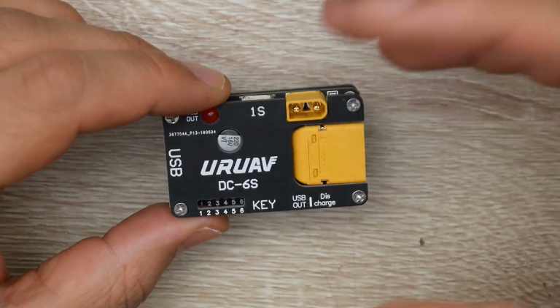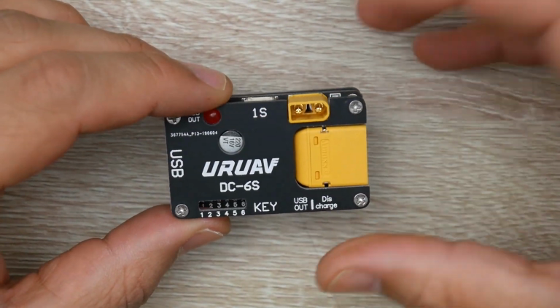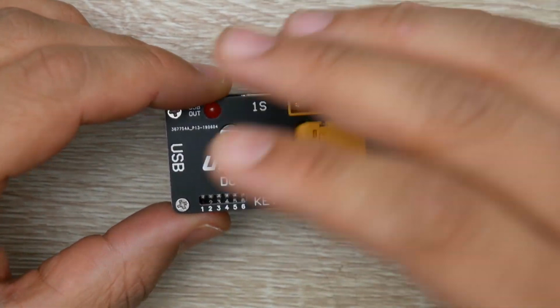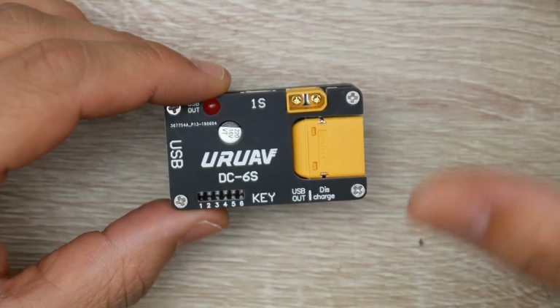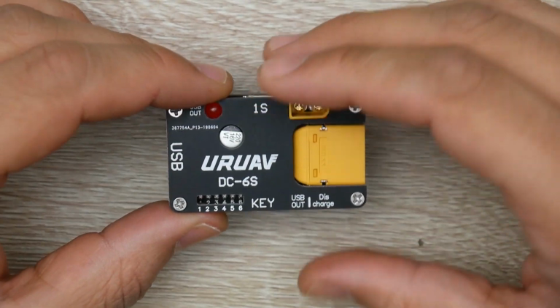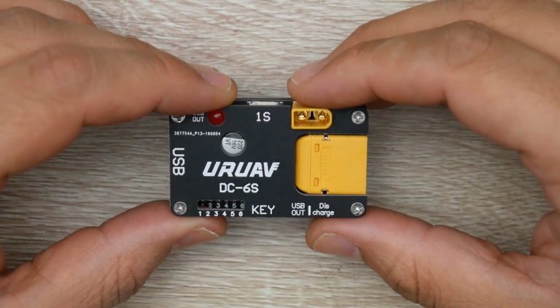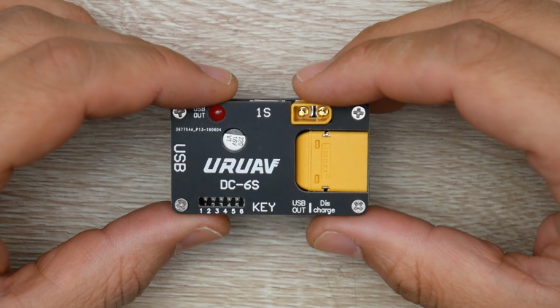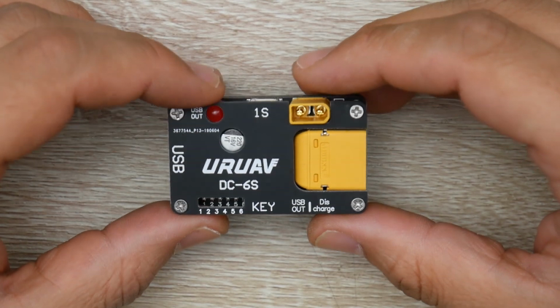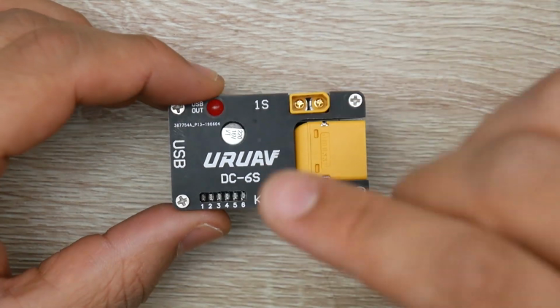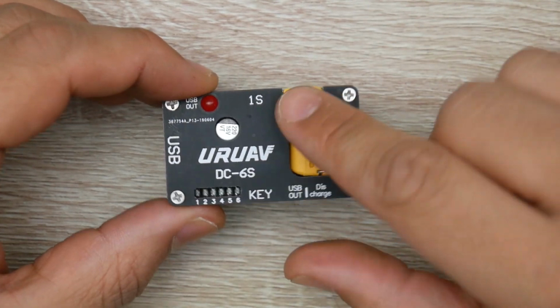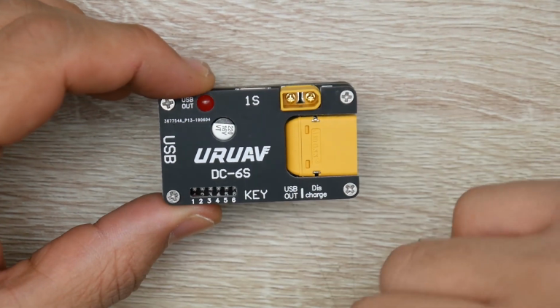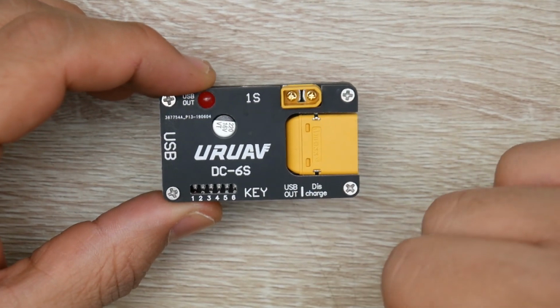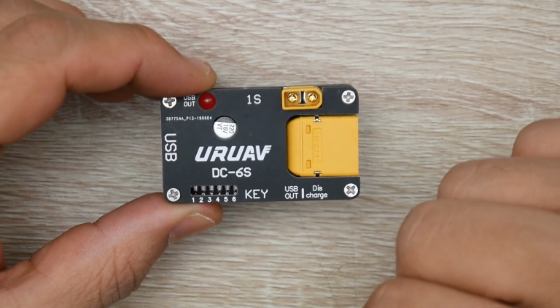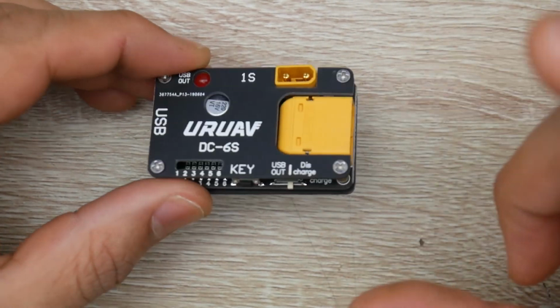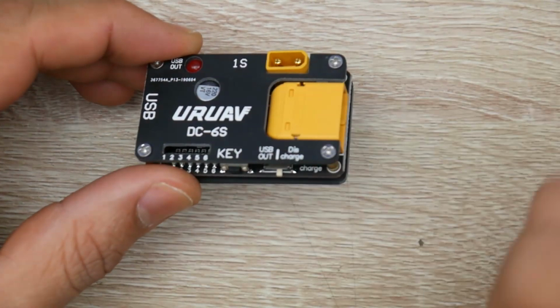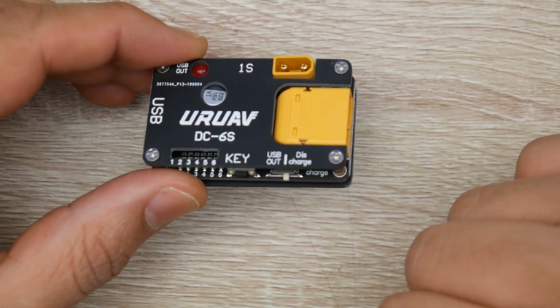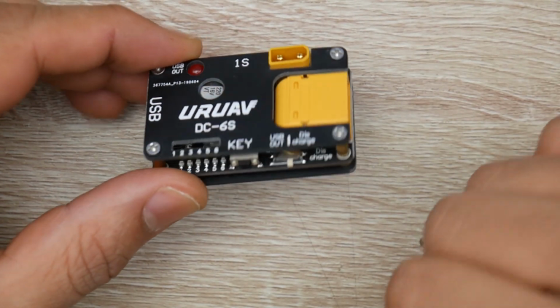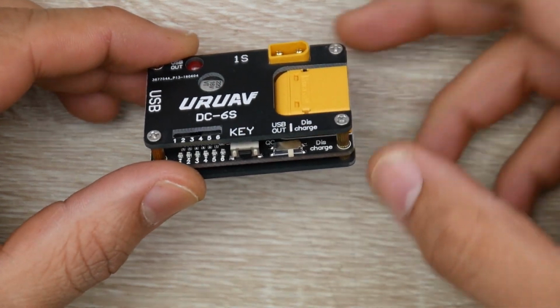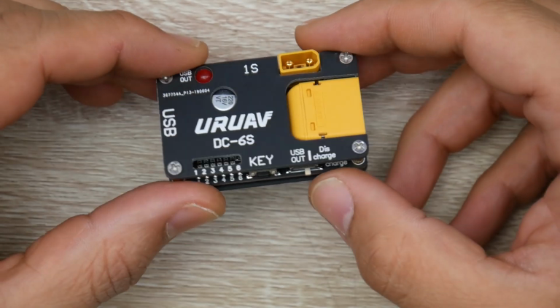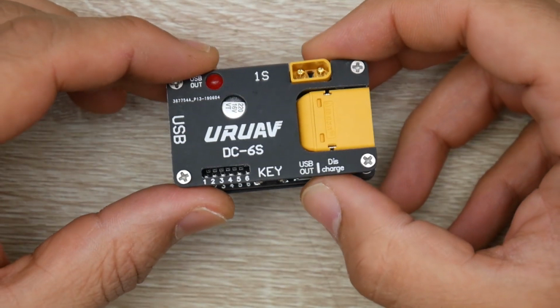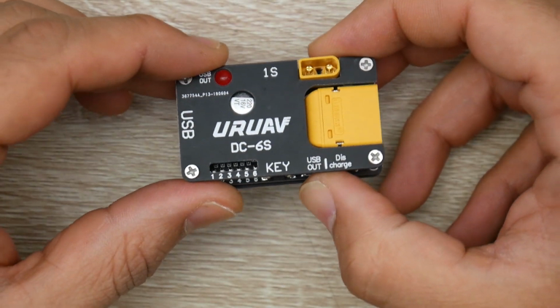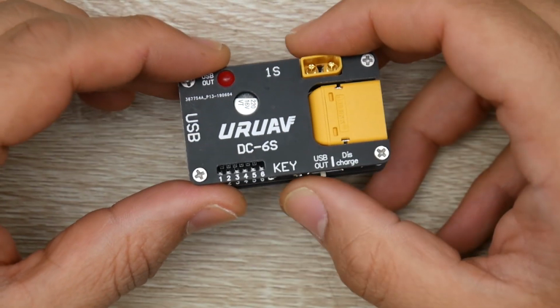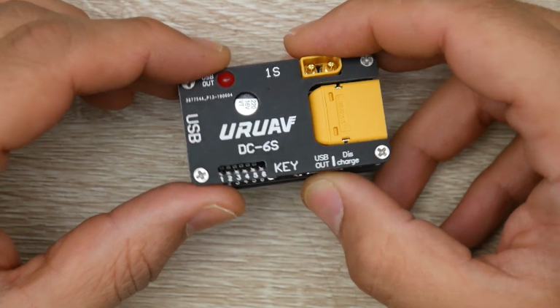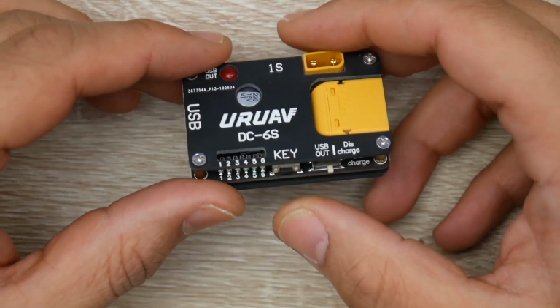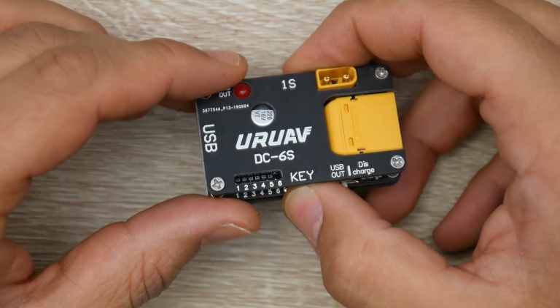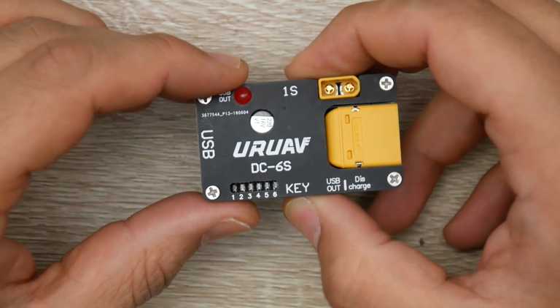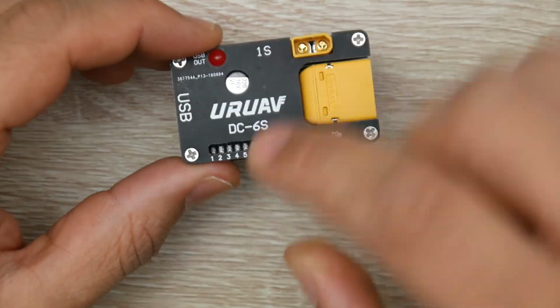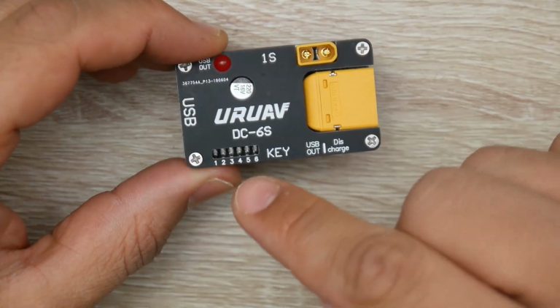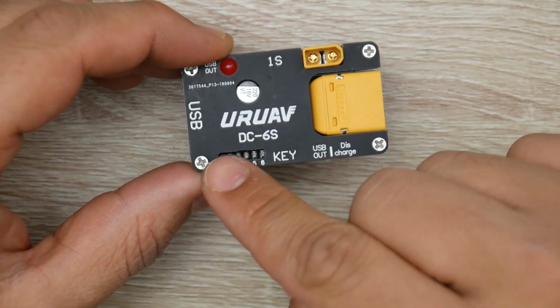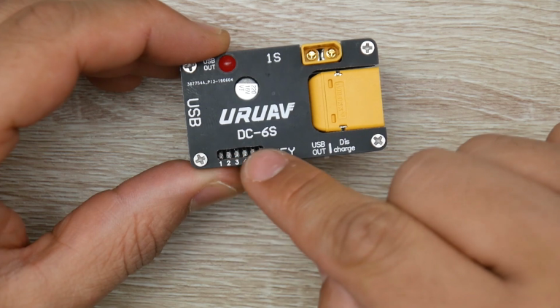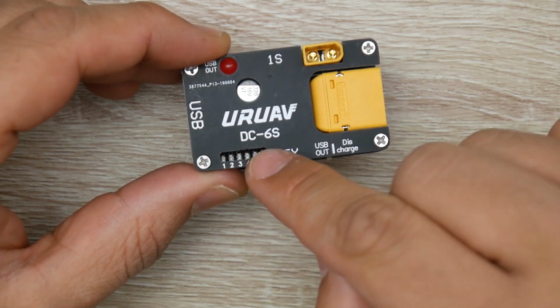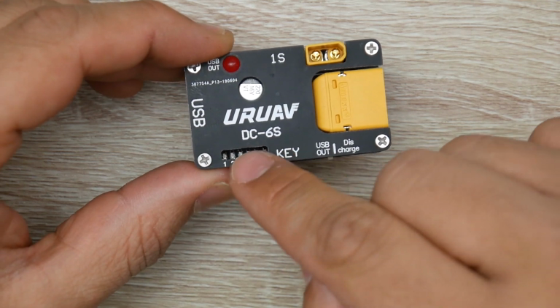But when you get higher, the other functionality is where it really kicks in. We also have an XT30 here and we also have an XT60. And you can choose between USB out and discharge.